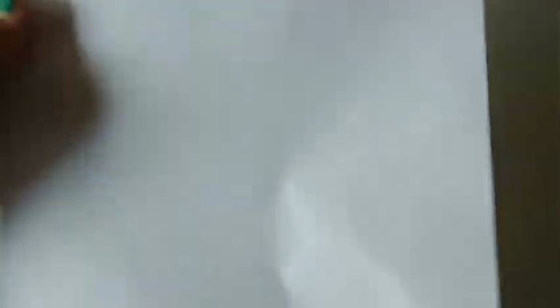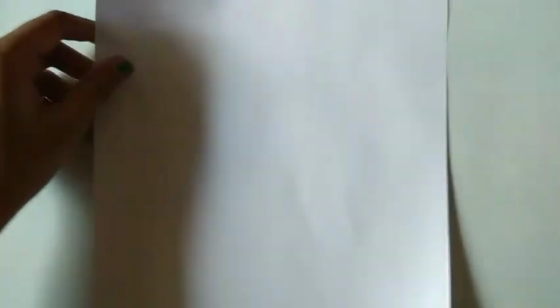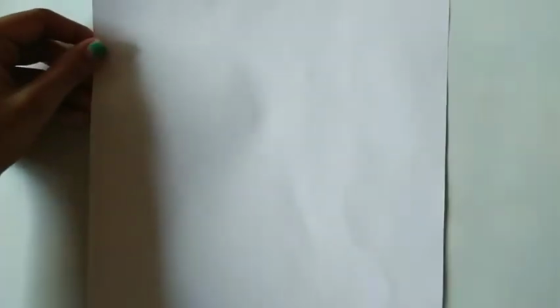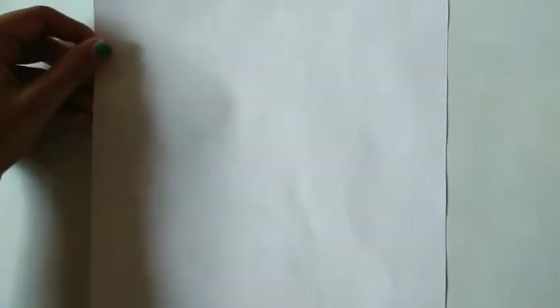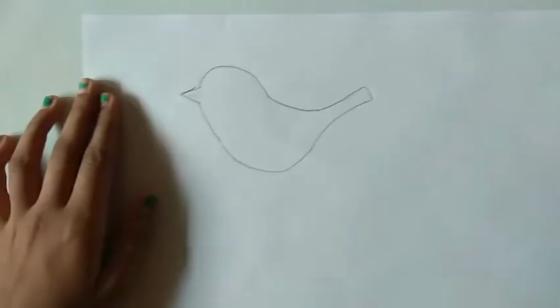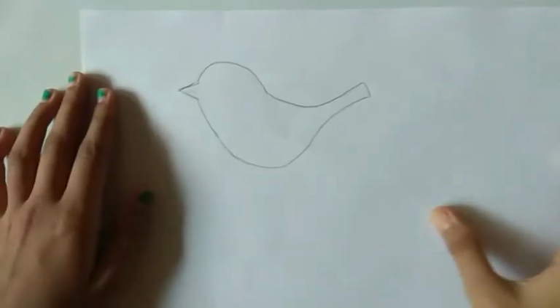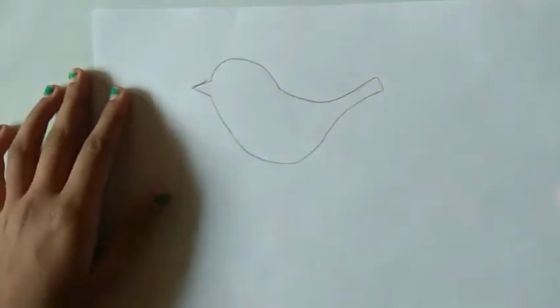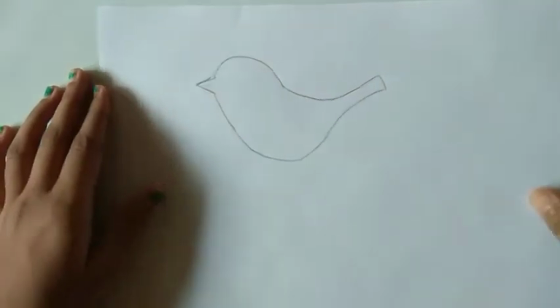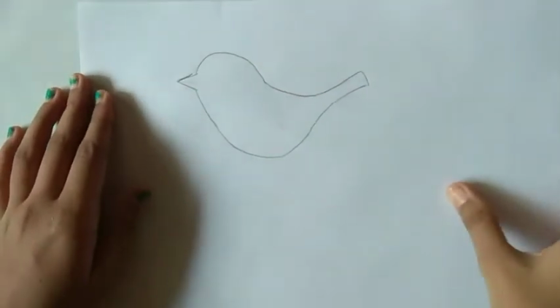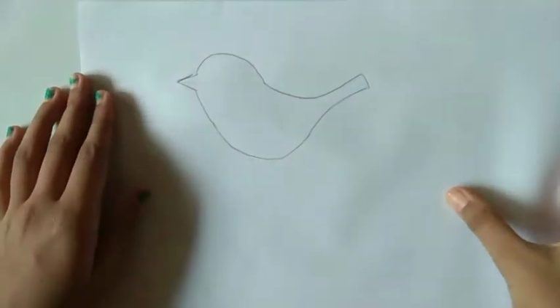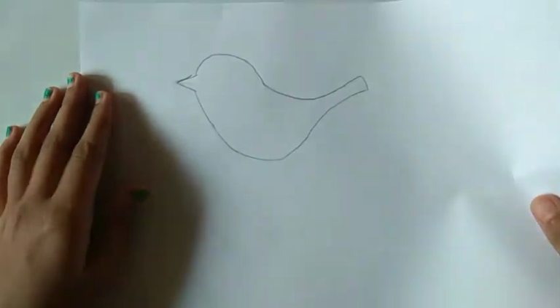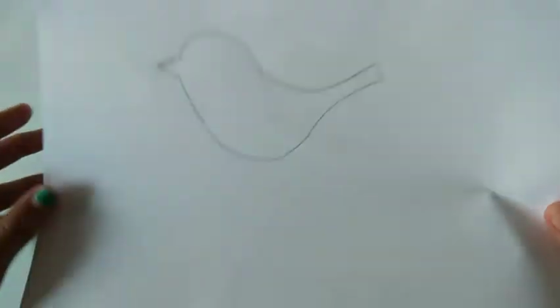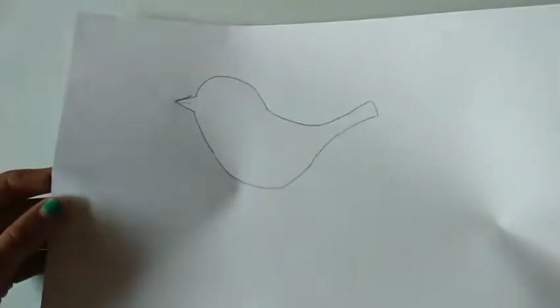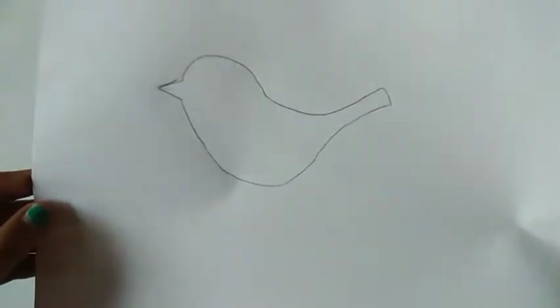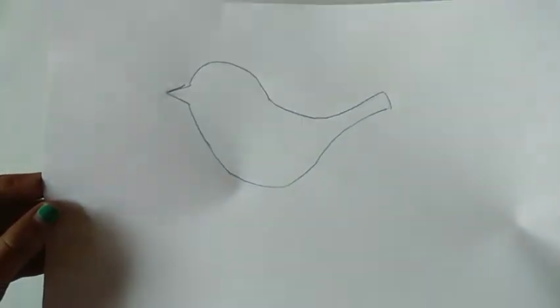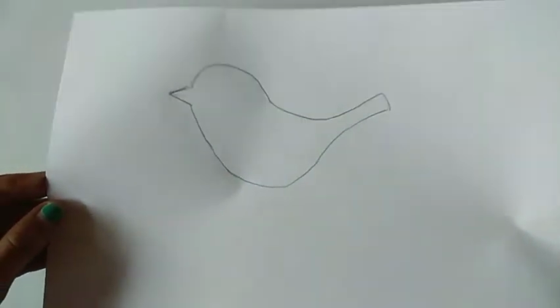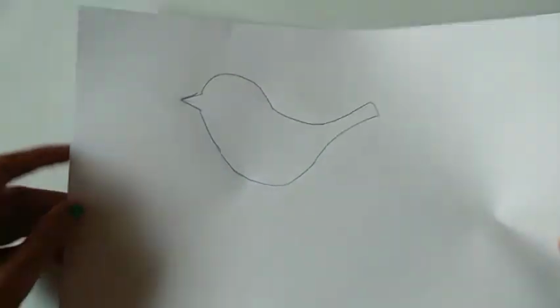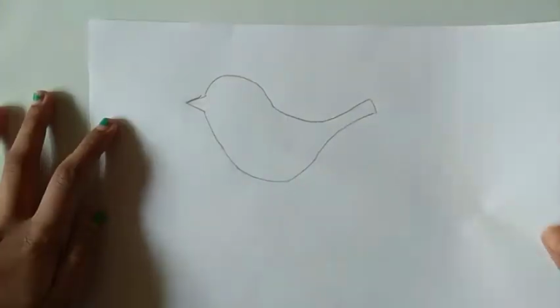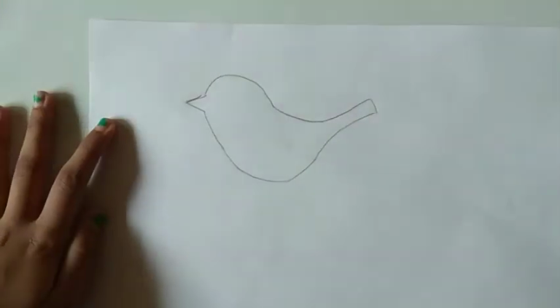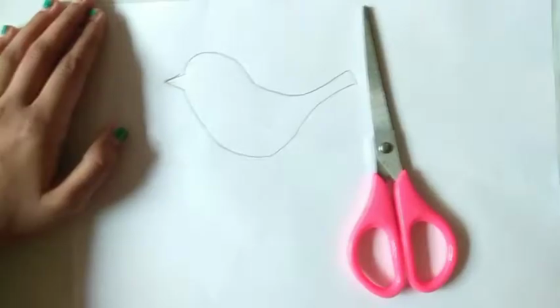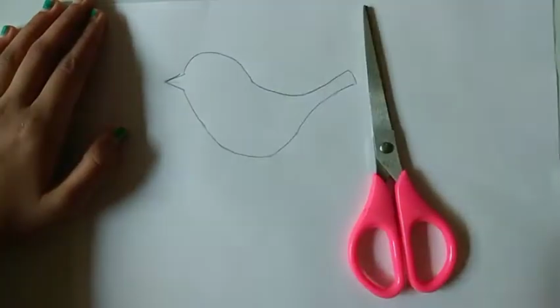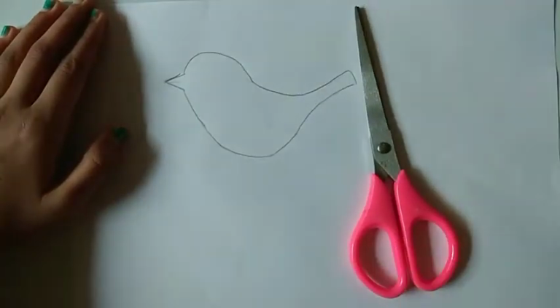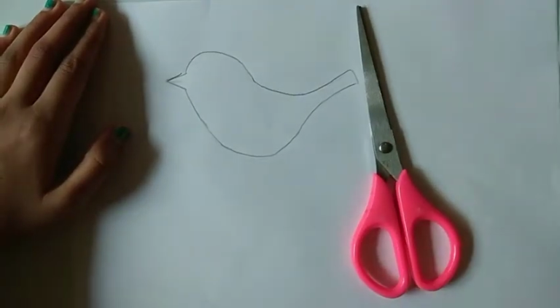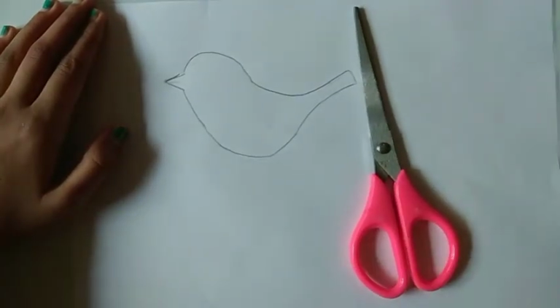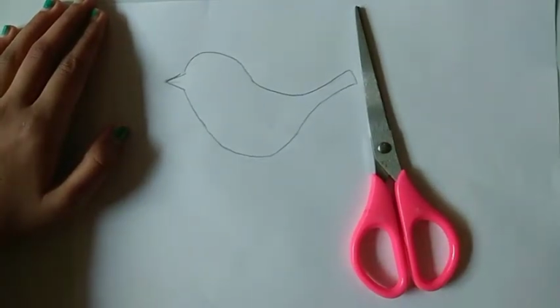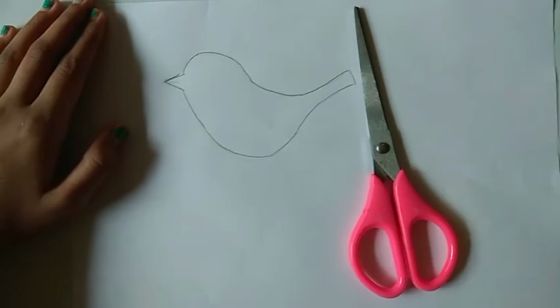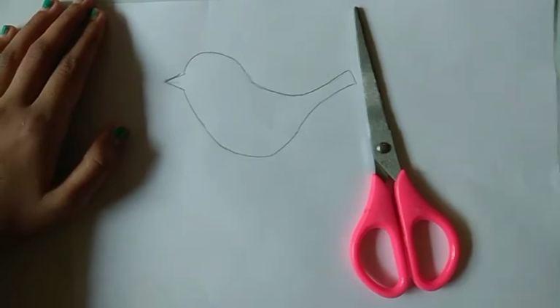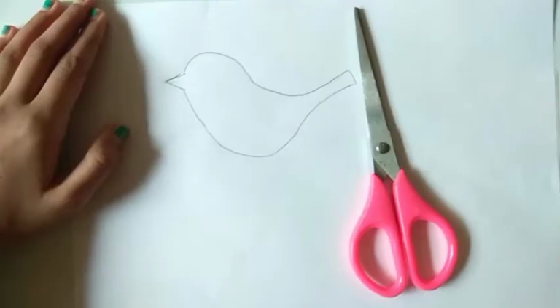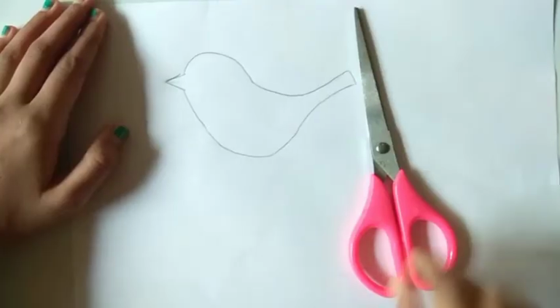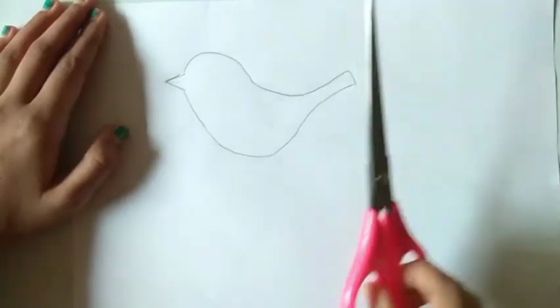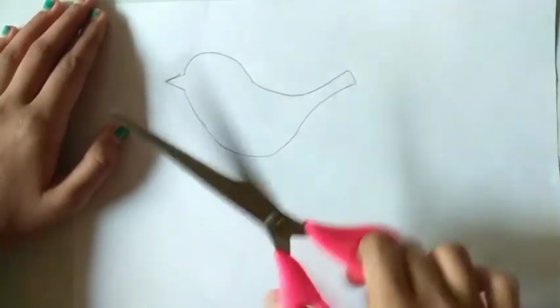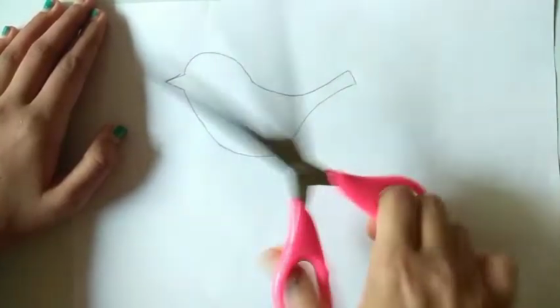On a white sheet, draw a shape of a bird like this. Now cut this out.